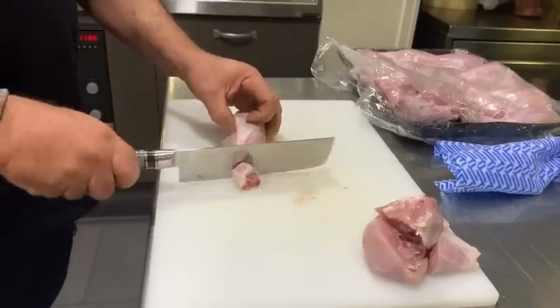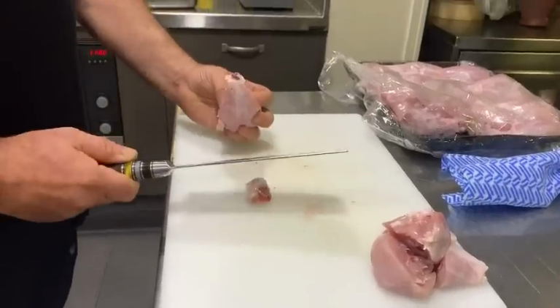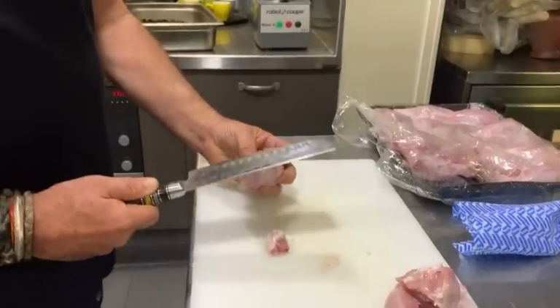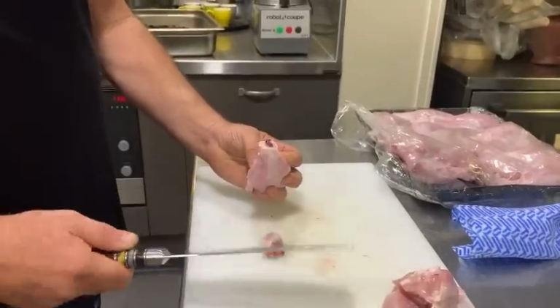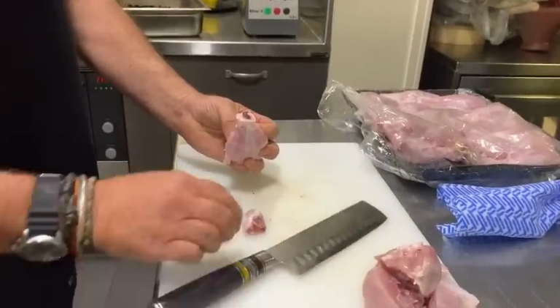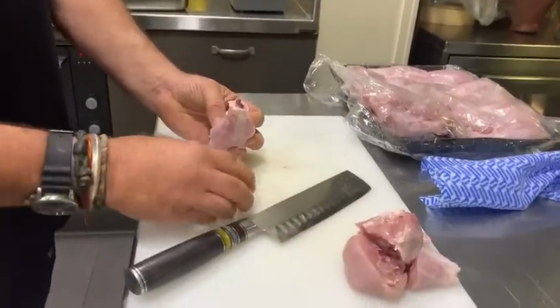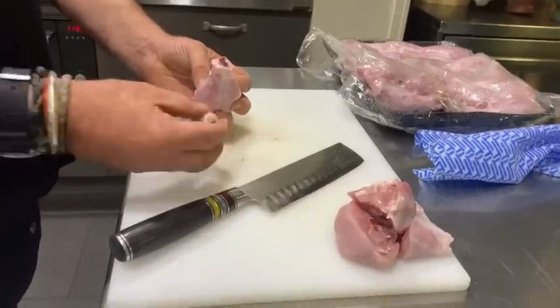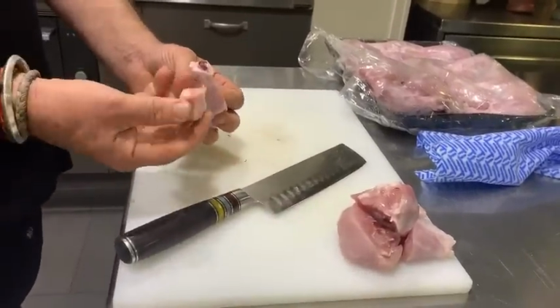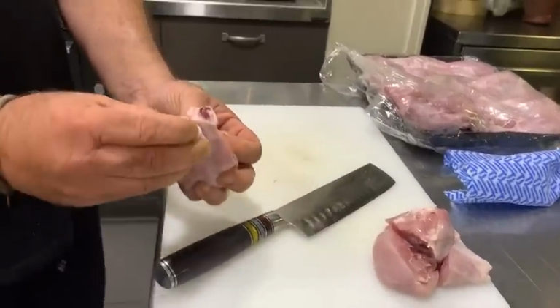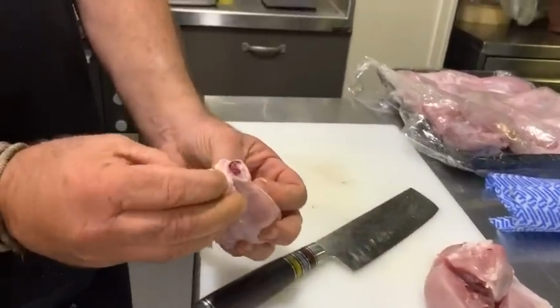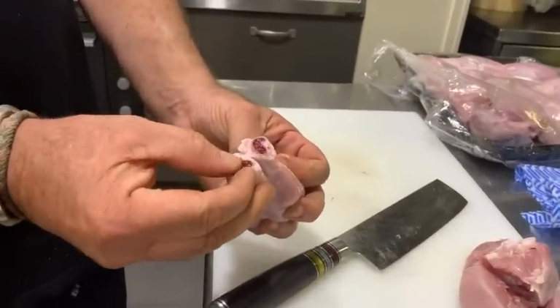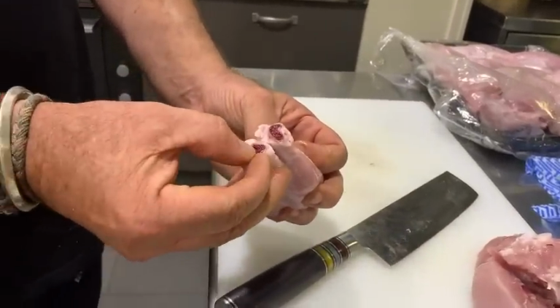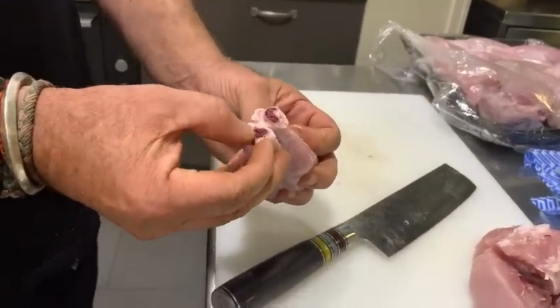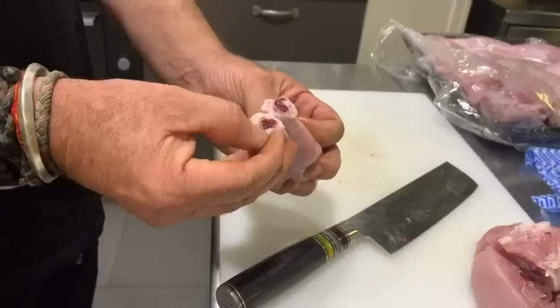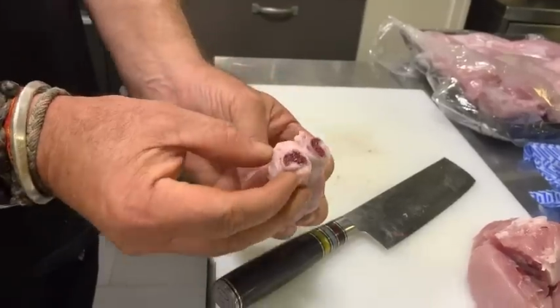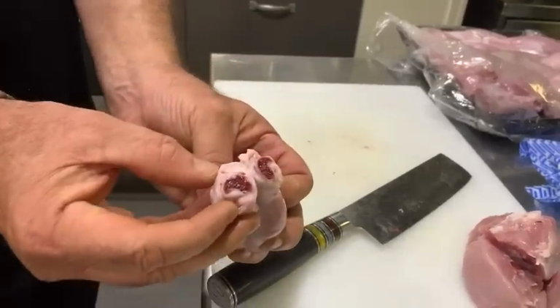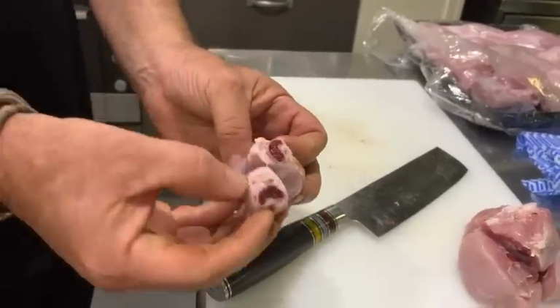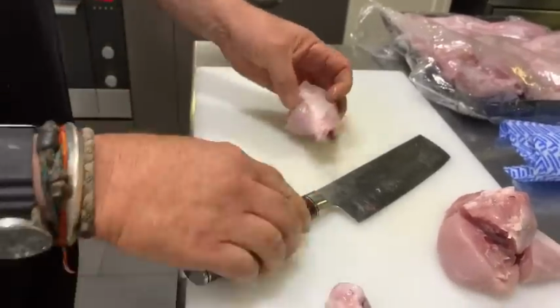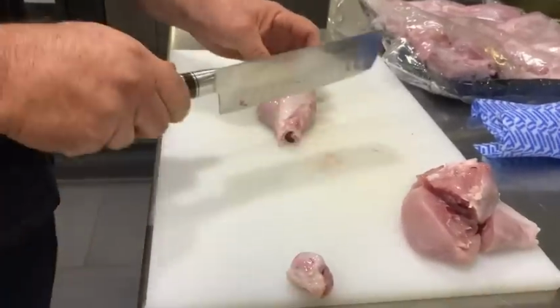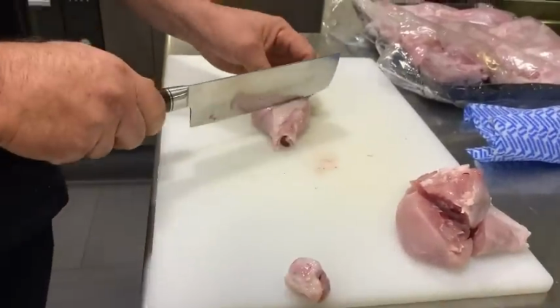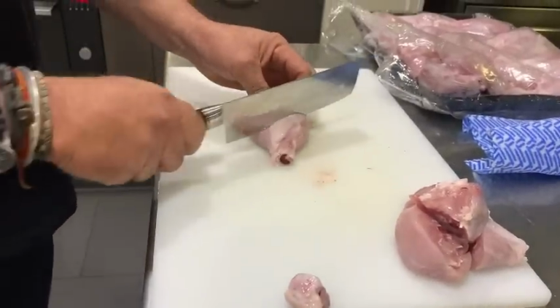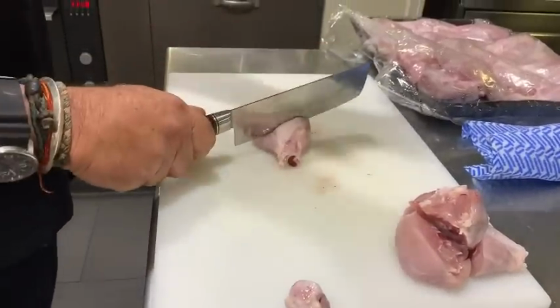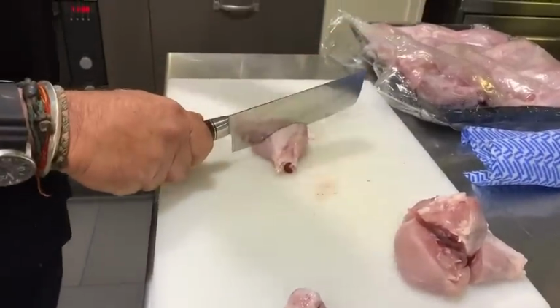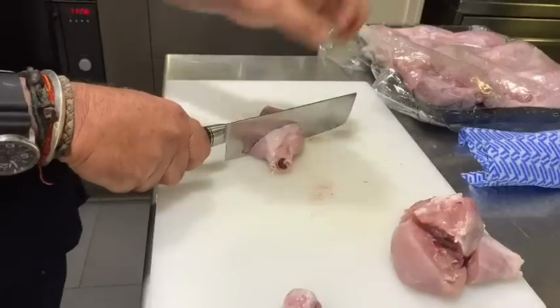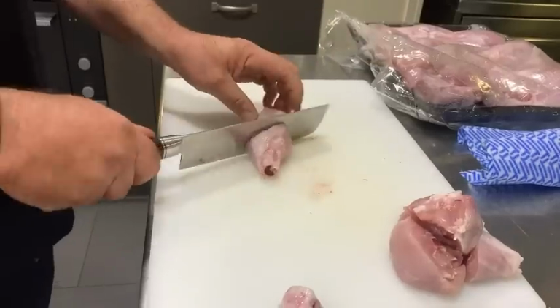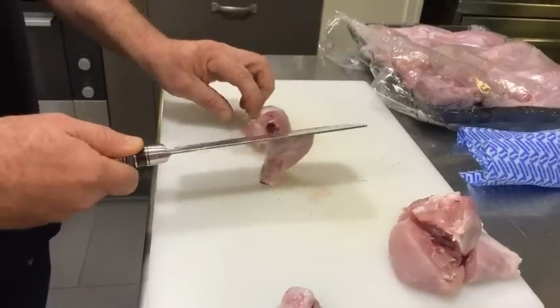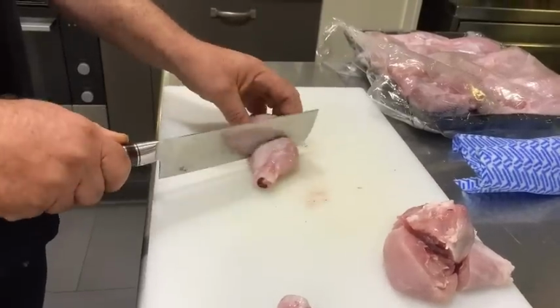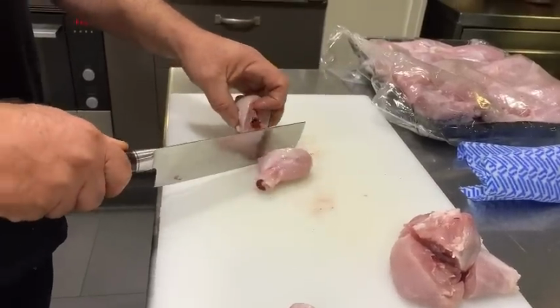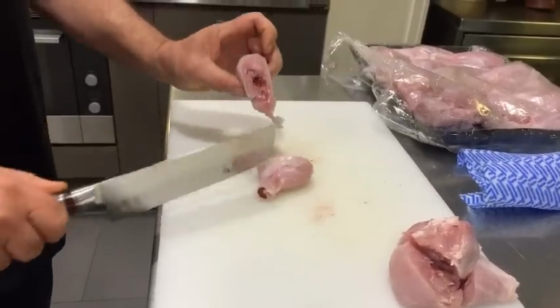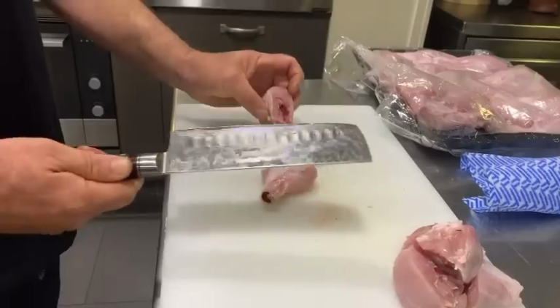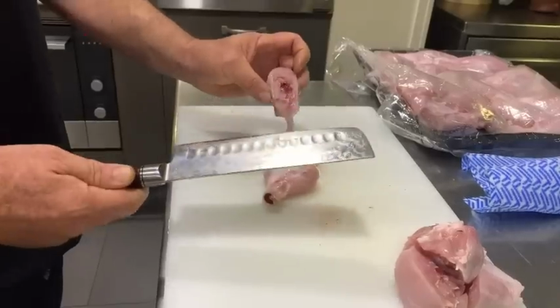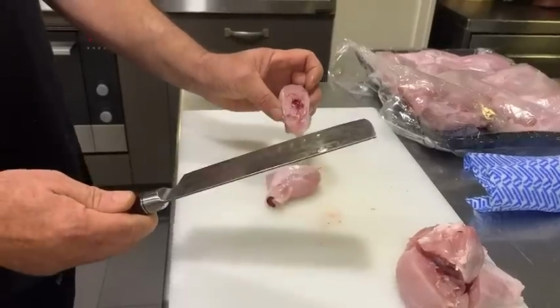What we're looking to see is whether the blade chips, and also if the end of the chicken leg splinters — so it's a nice clean cut. We're going to cut this chicken leg in half now. This is going to punish a knife — this will be about the worst thing you could do with it.